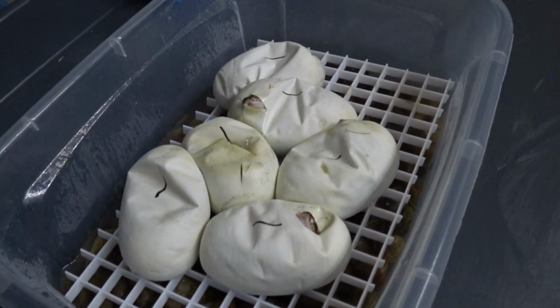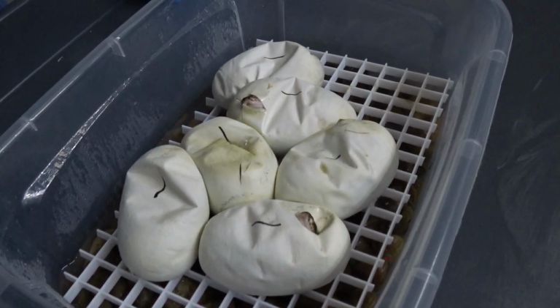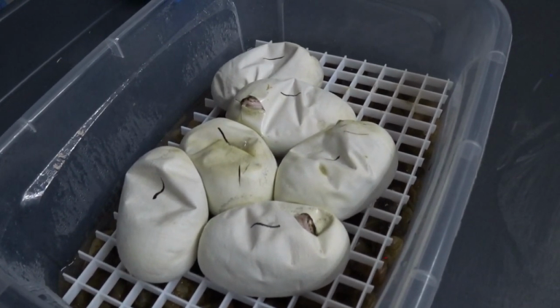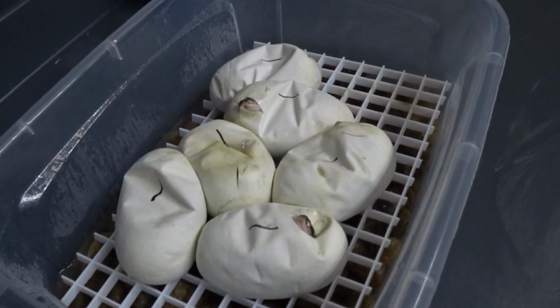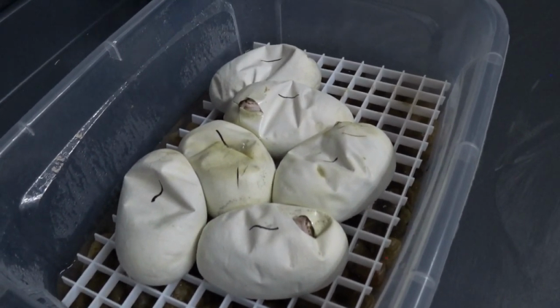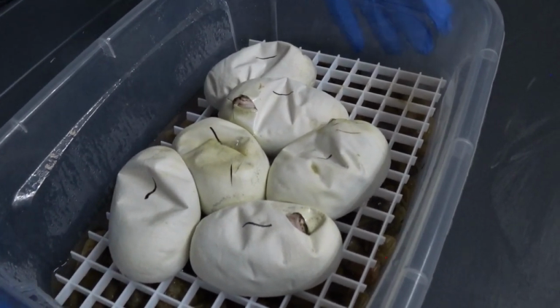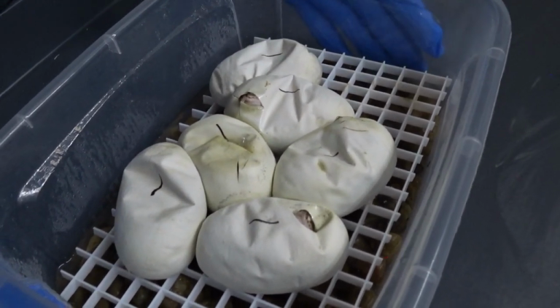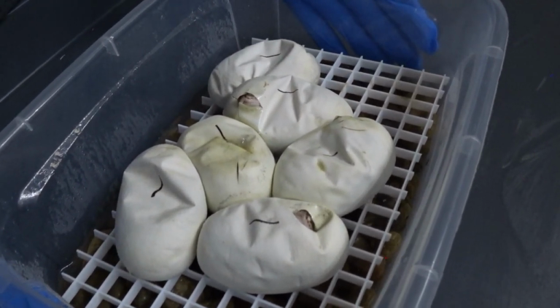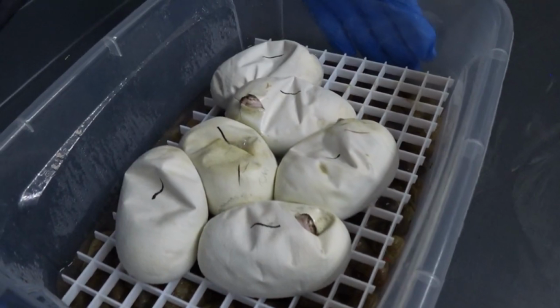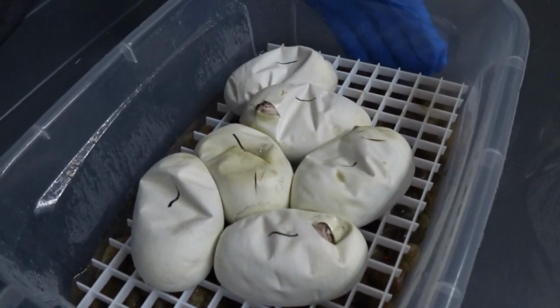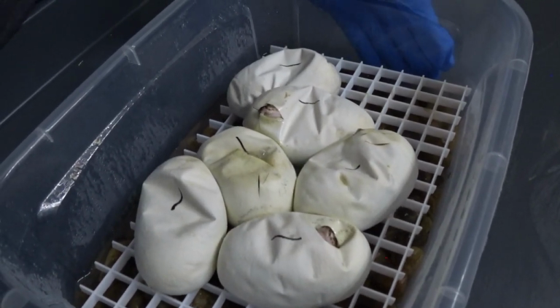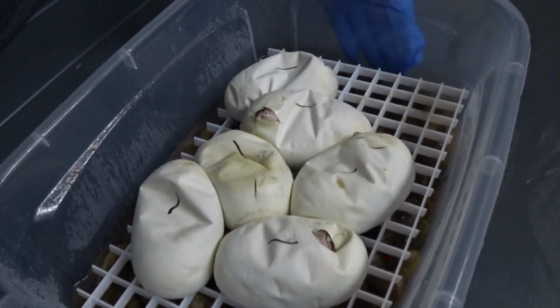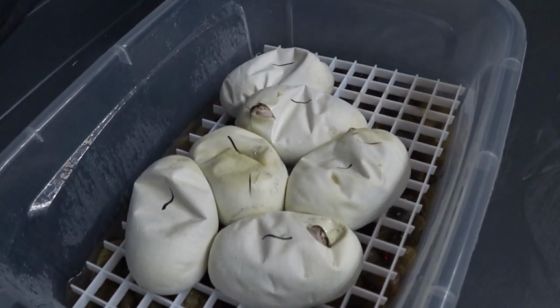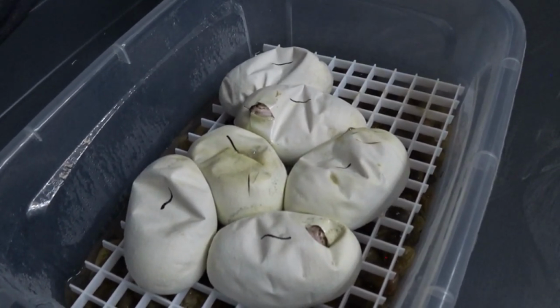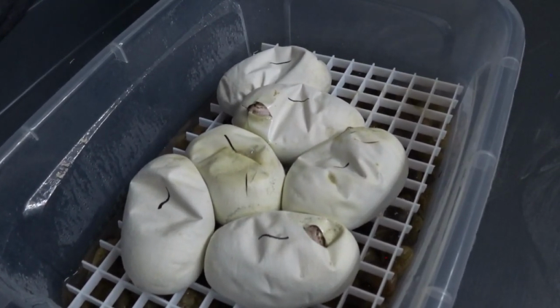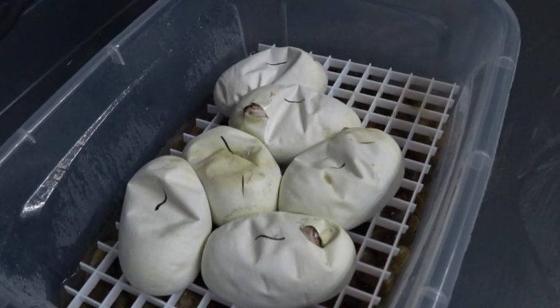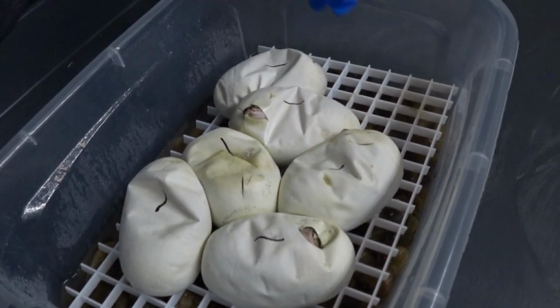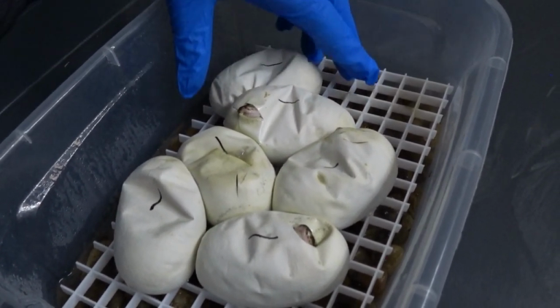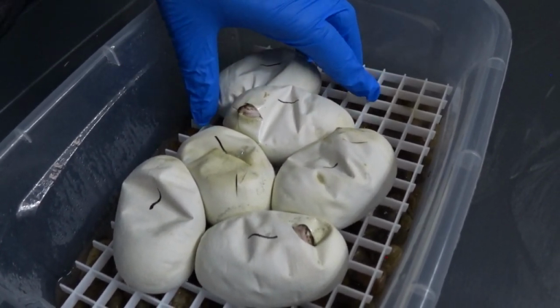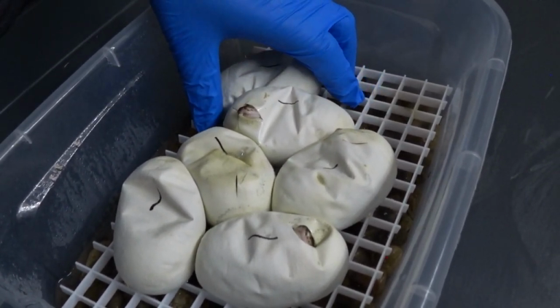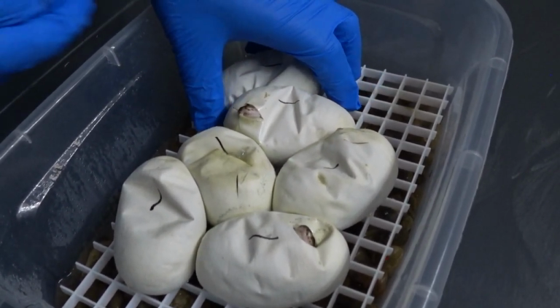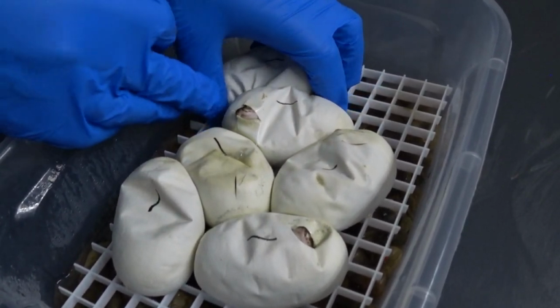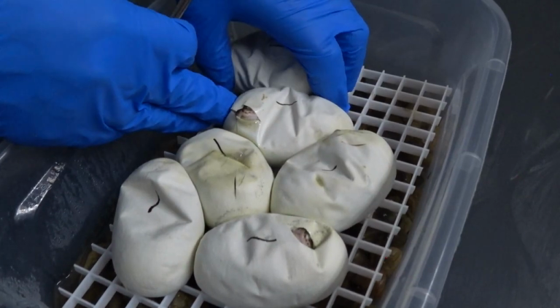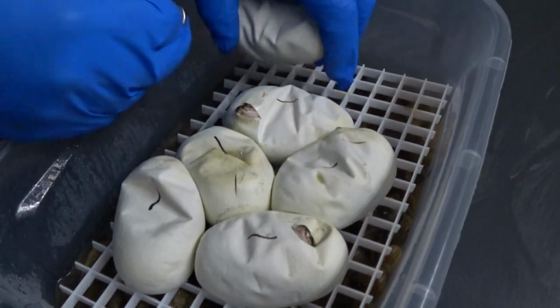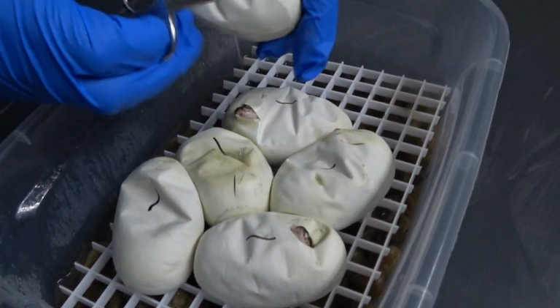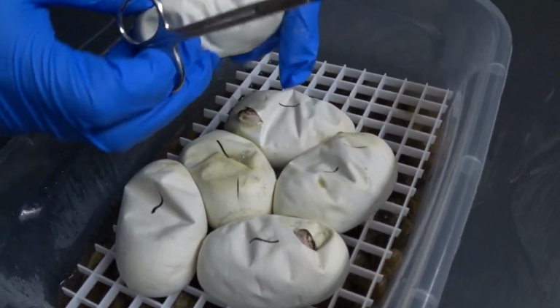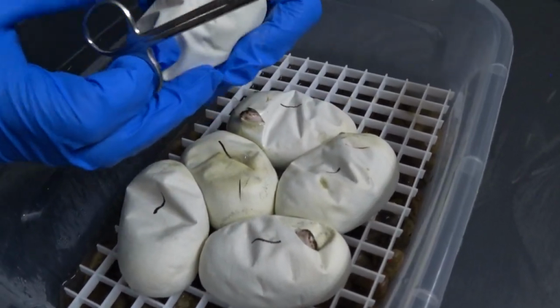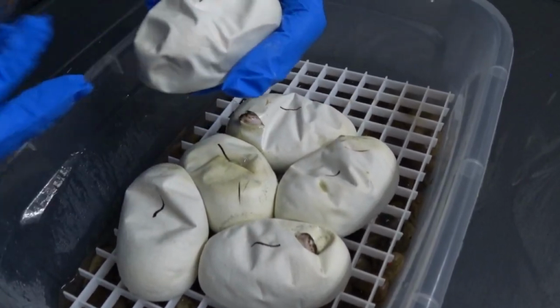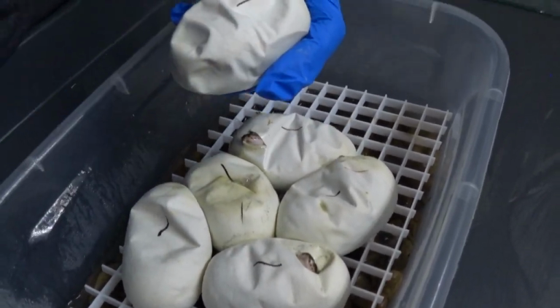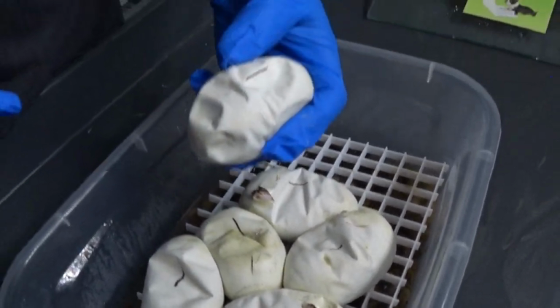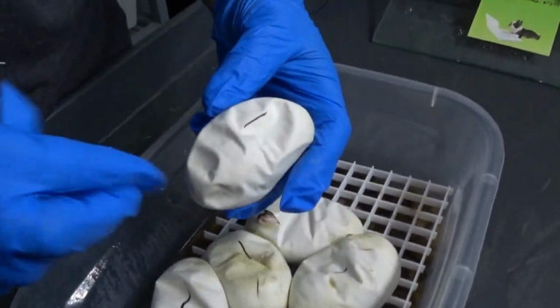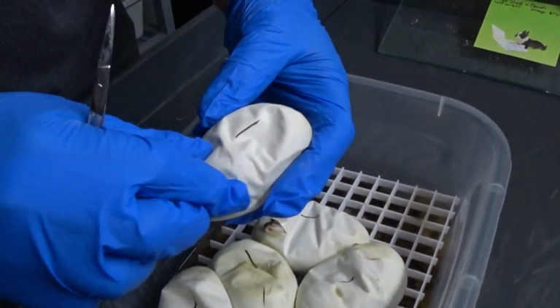I actually said five eggs, but I forgot it's actually six eggs. Four of the six had already pipped, so we'll go ahead and start working on a couple of these that have not yet, and see what we got.